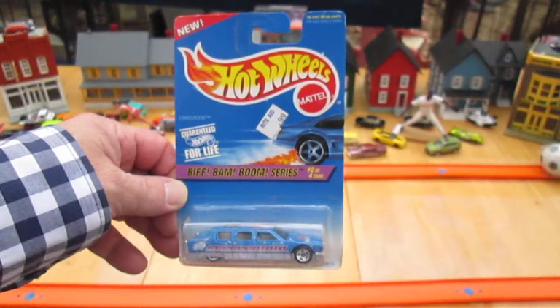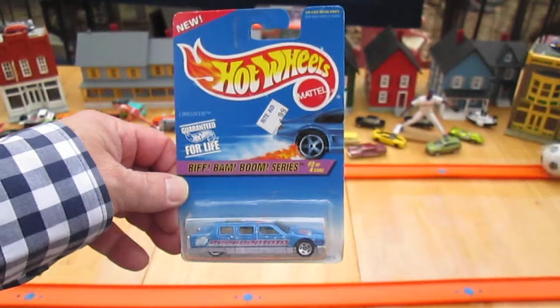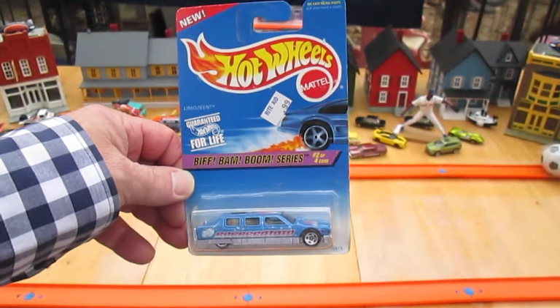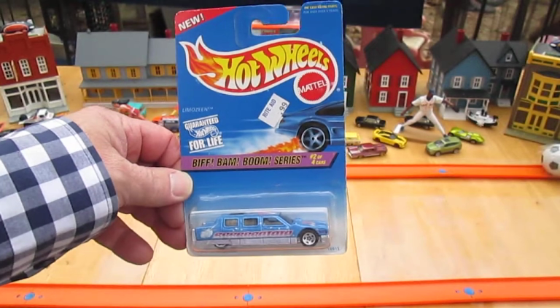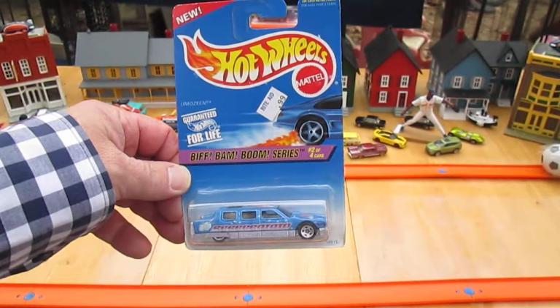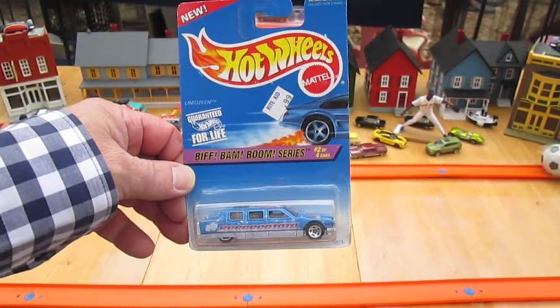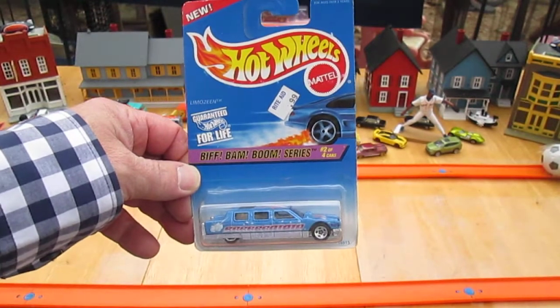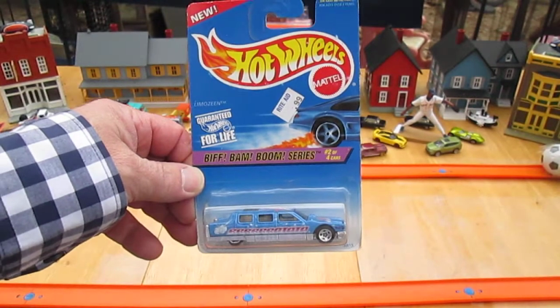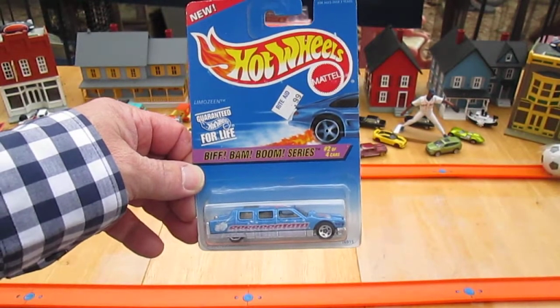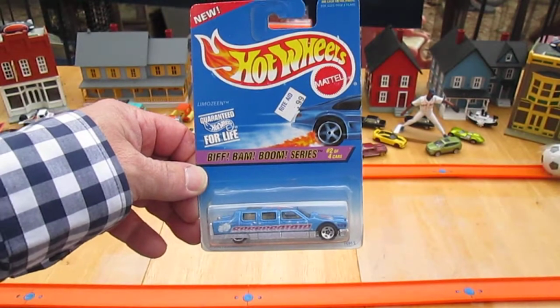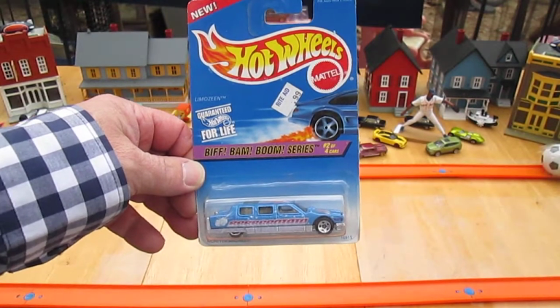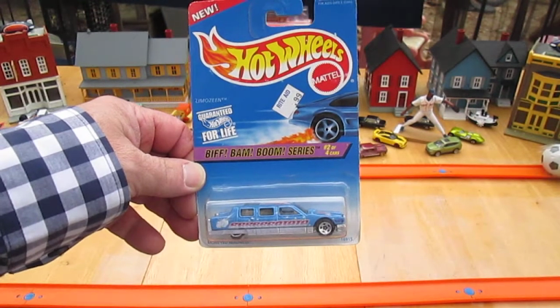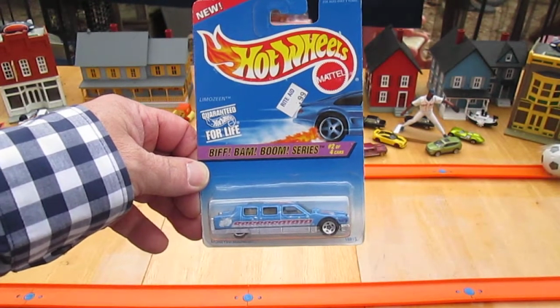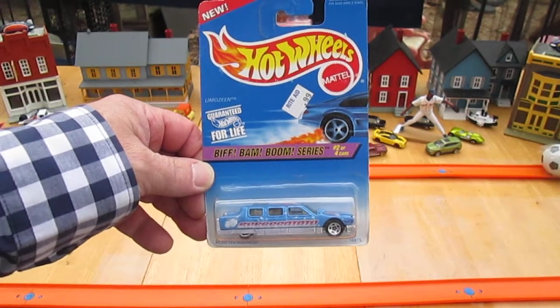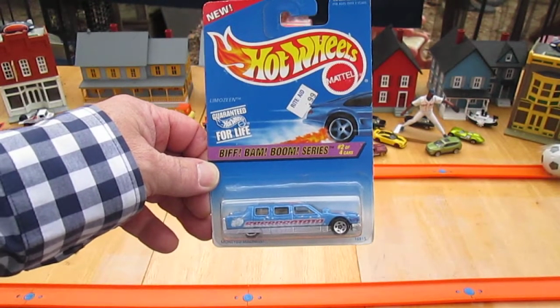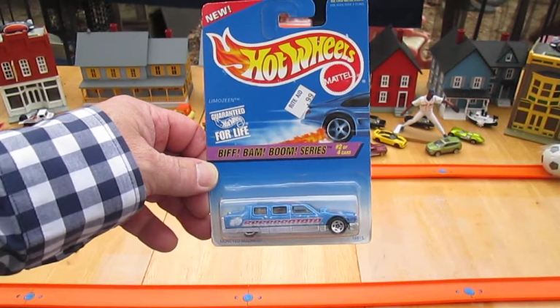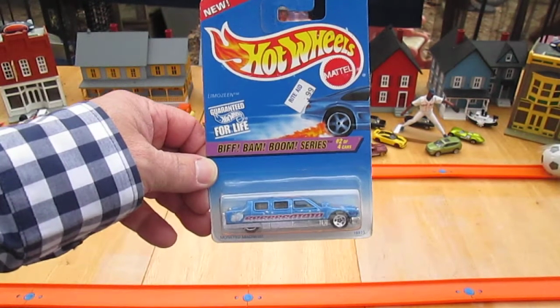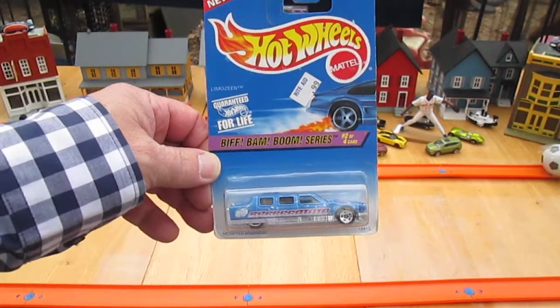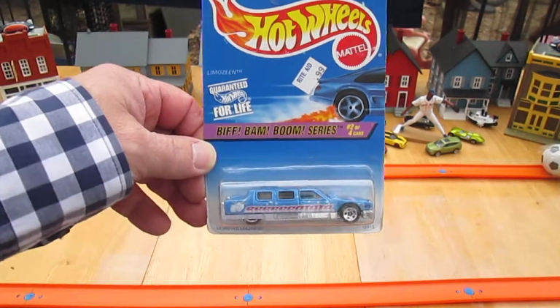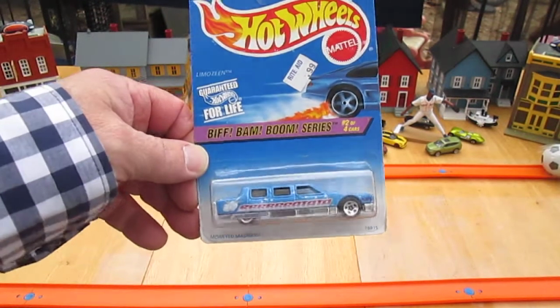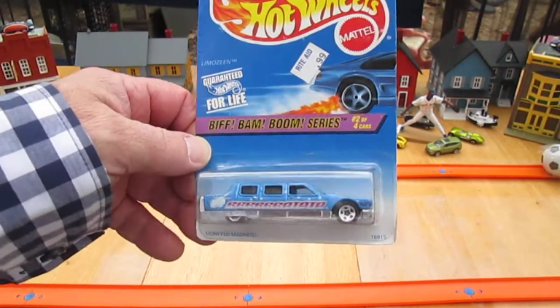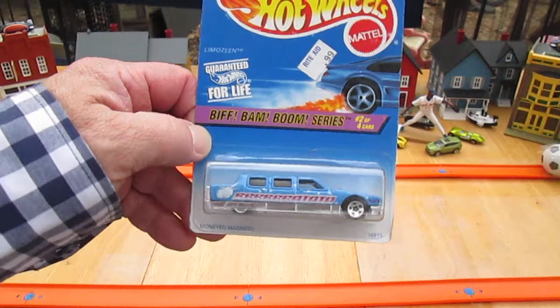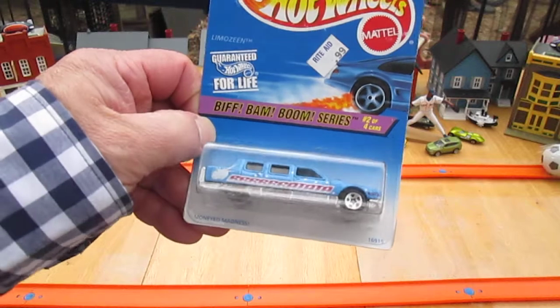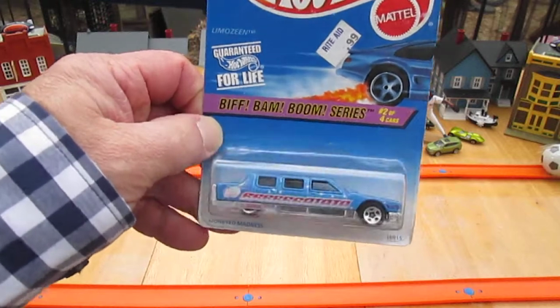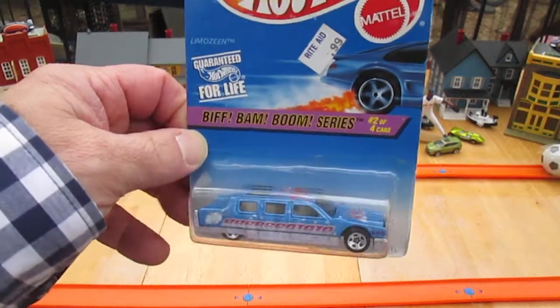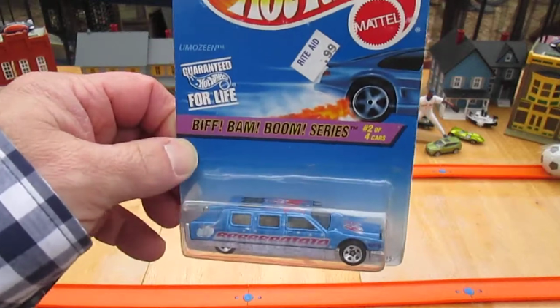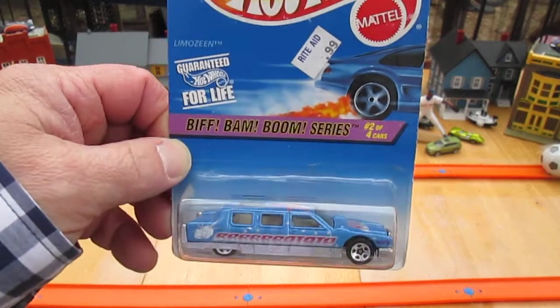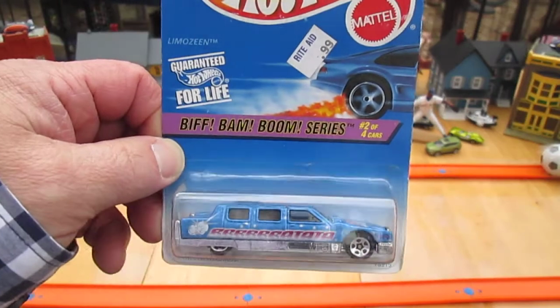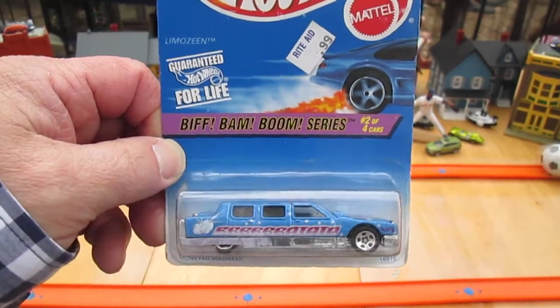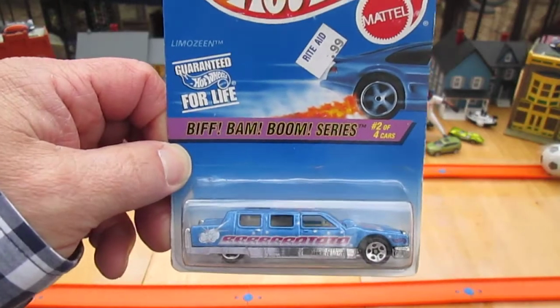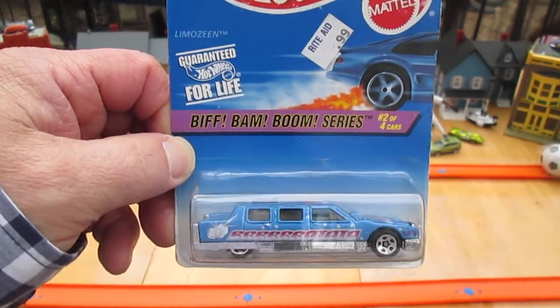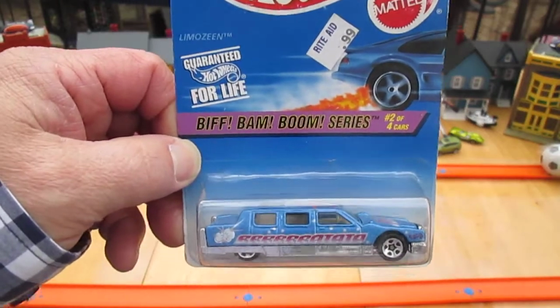Hello and welcome to Timmy's 10 again for an unboxing of a brand new Hot Wheels. Today we have a new limousine from the Biff Bam Boom series.